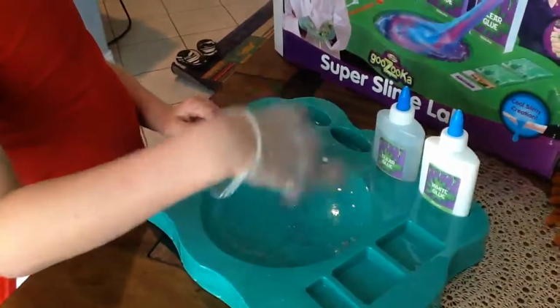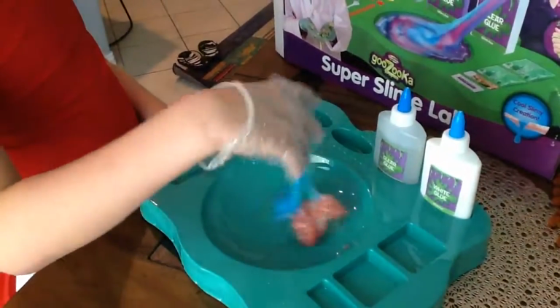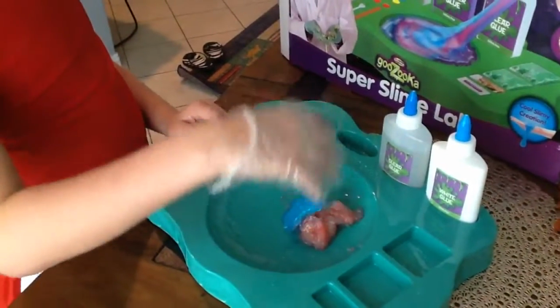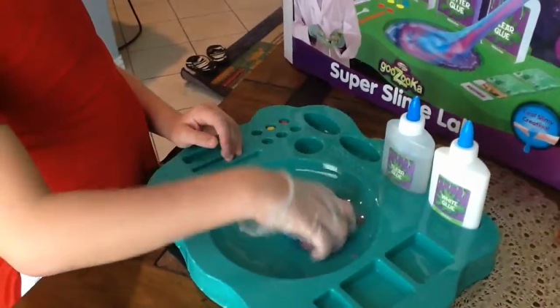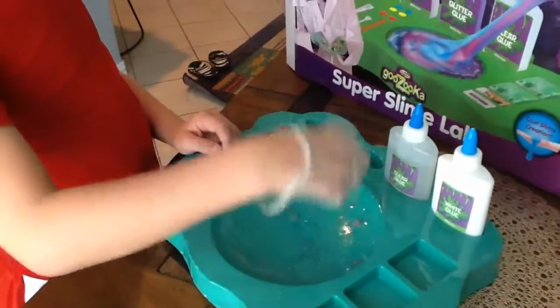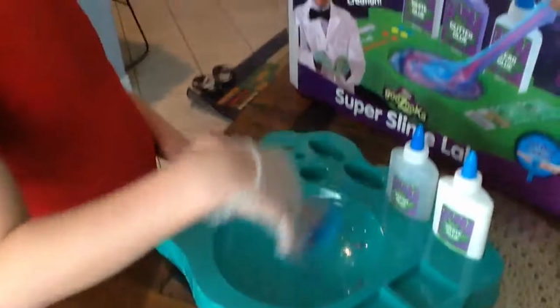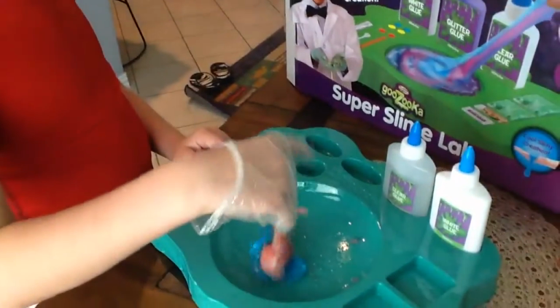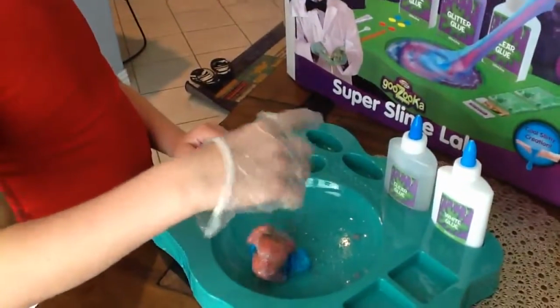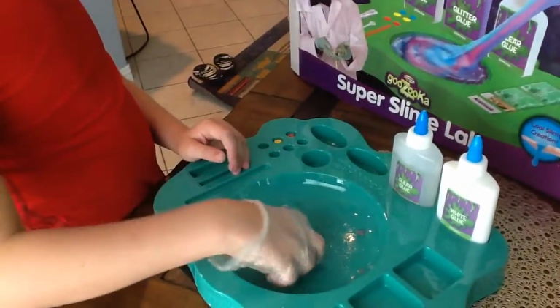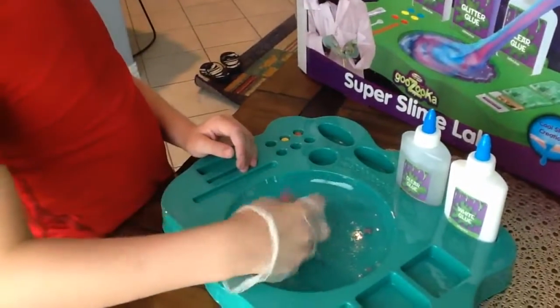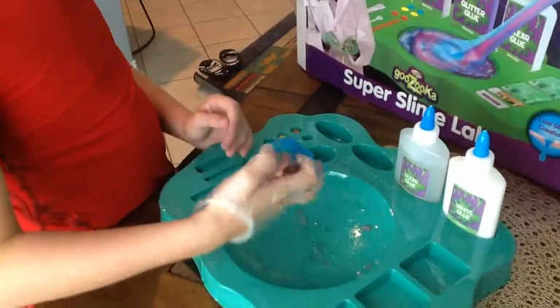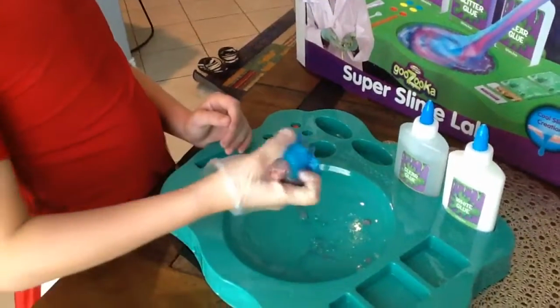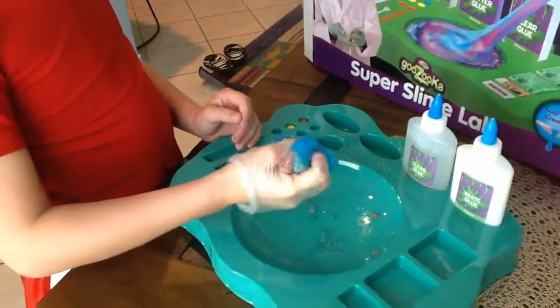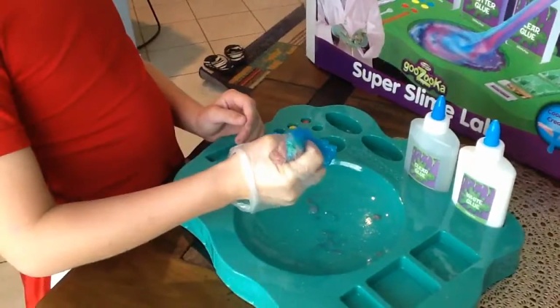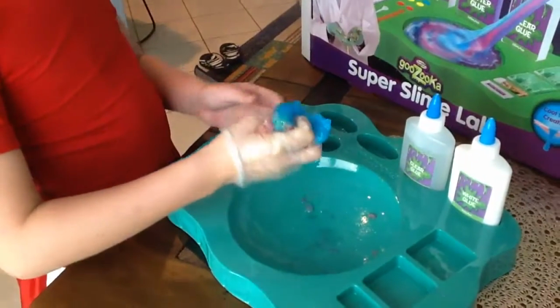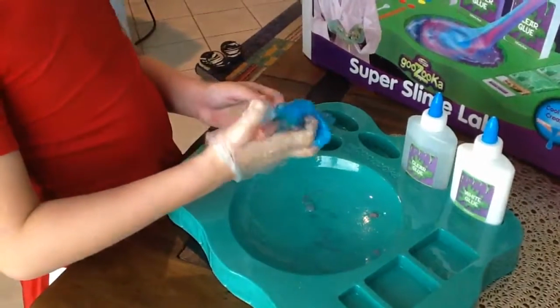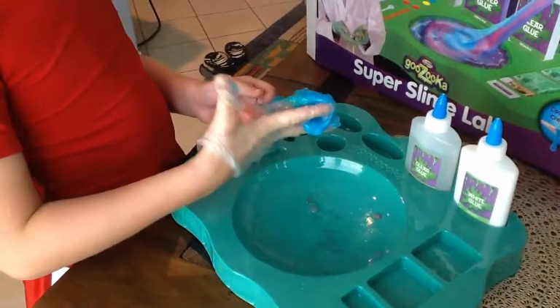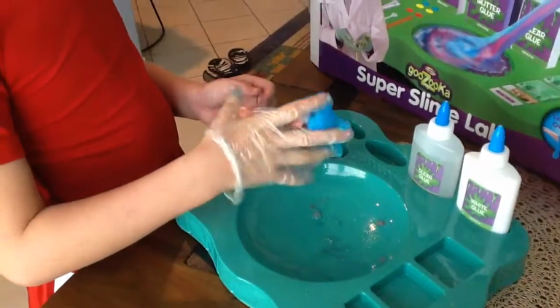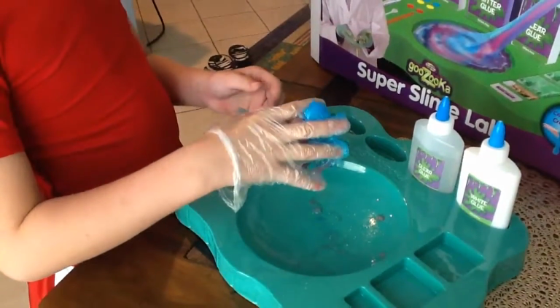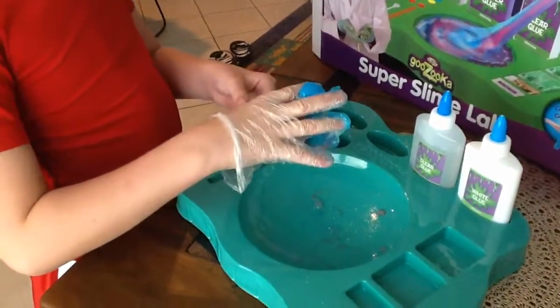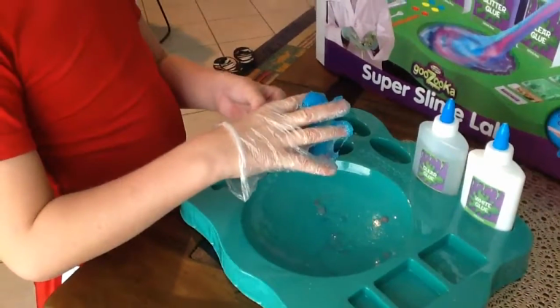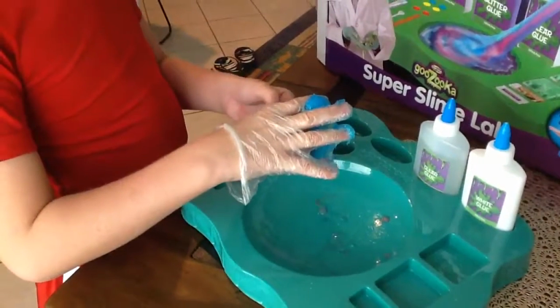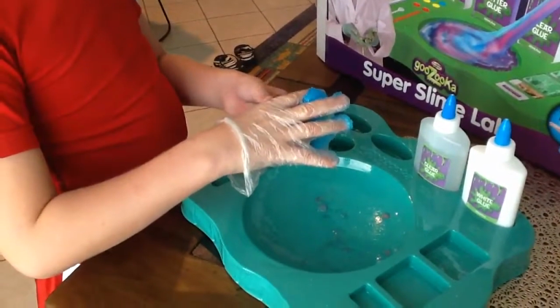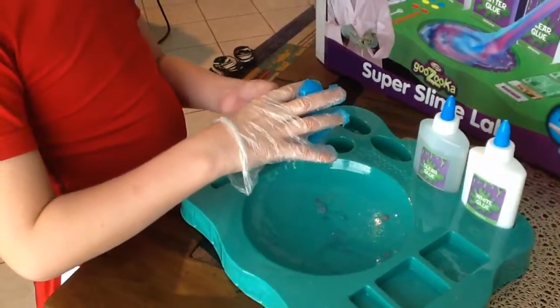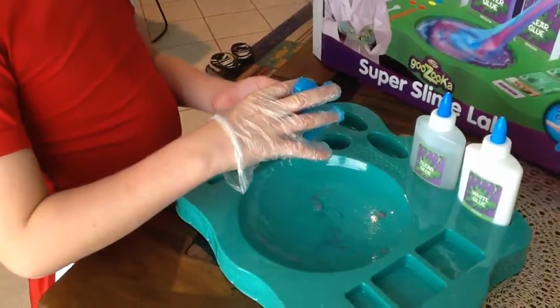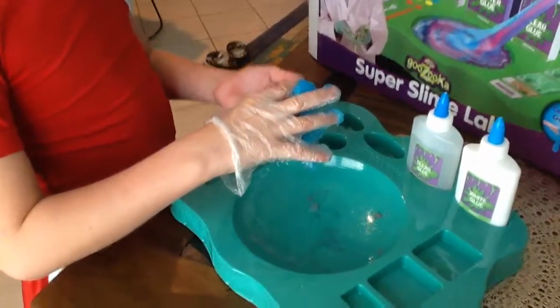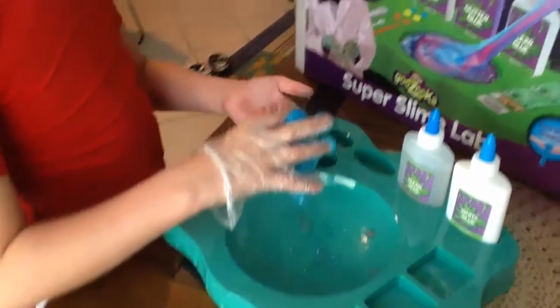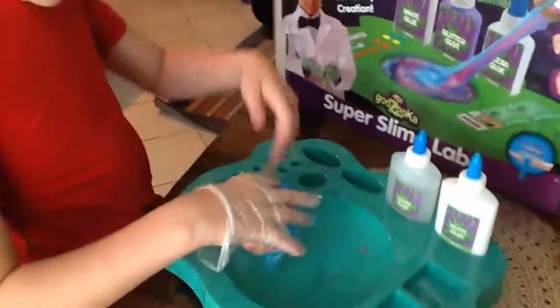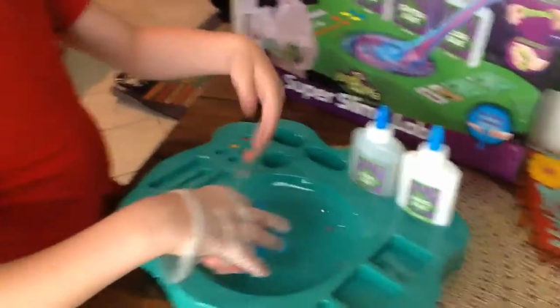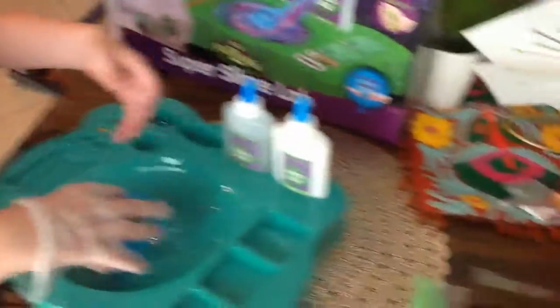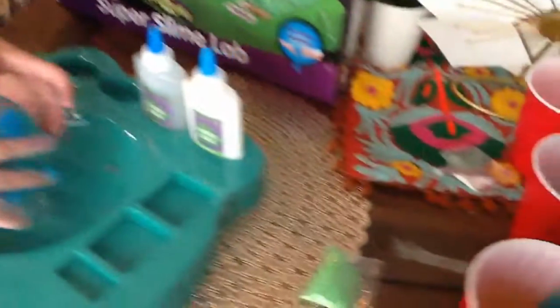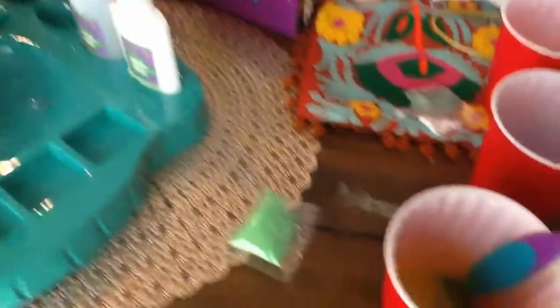We've added all the ingredients. It's made some pretty icky slime. We got yellow going.